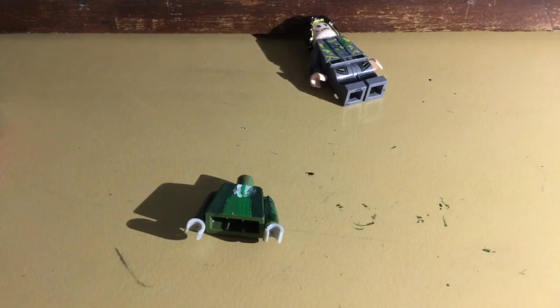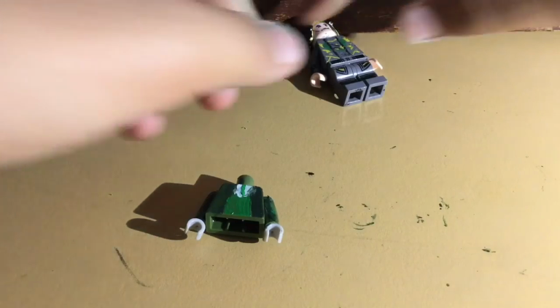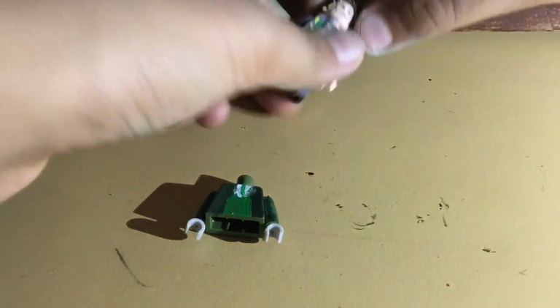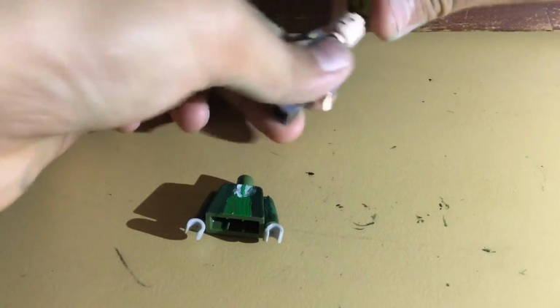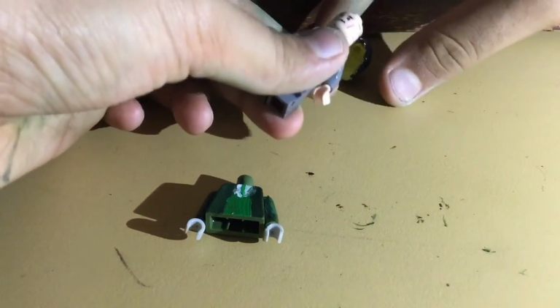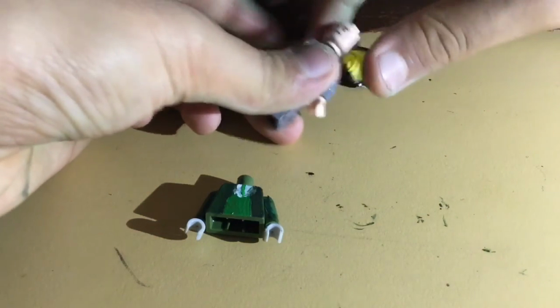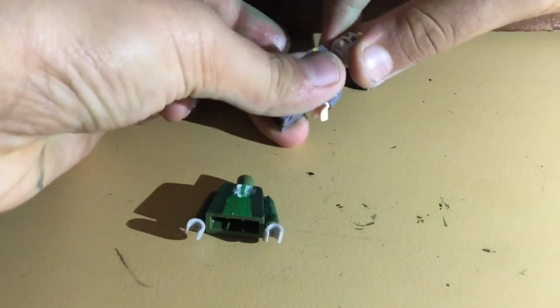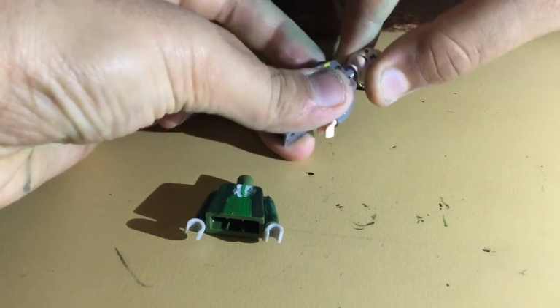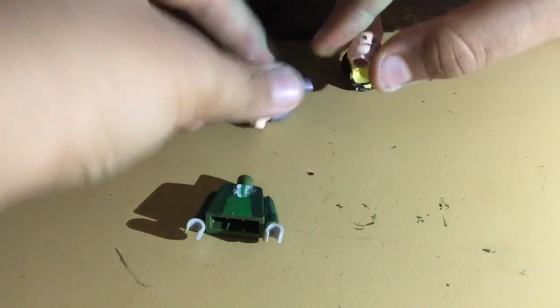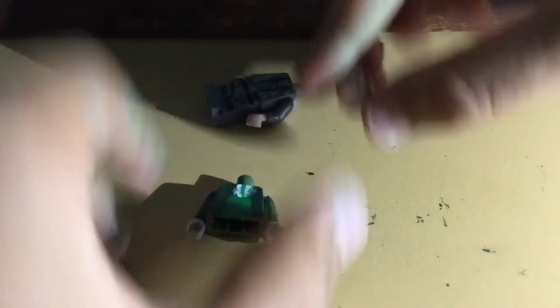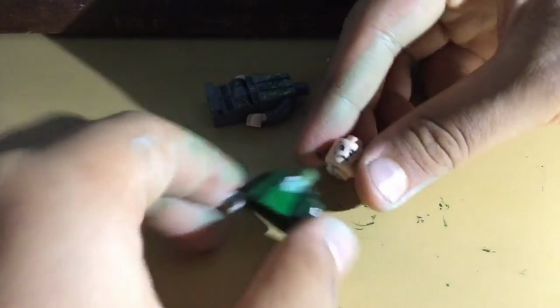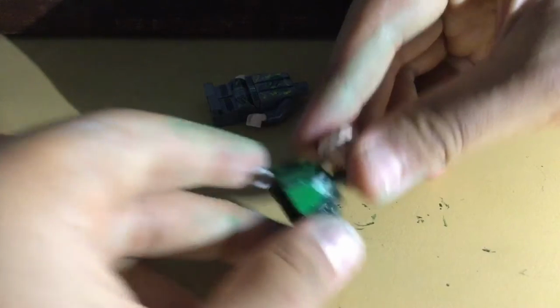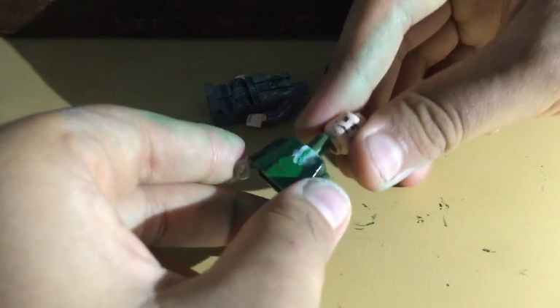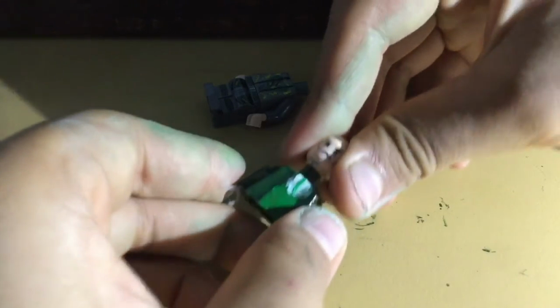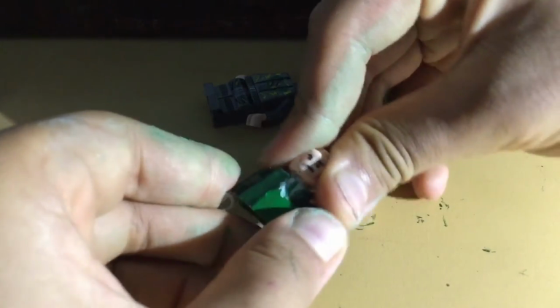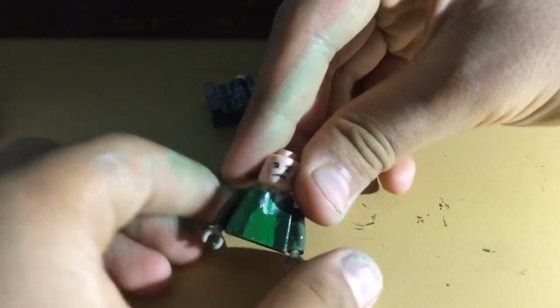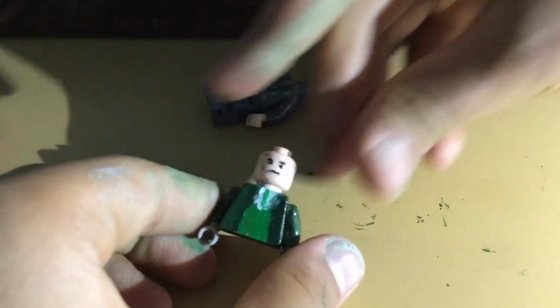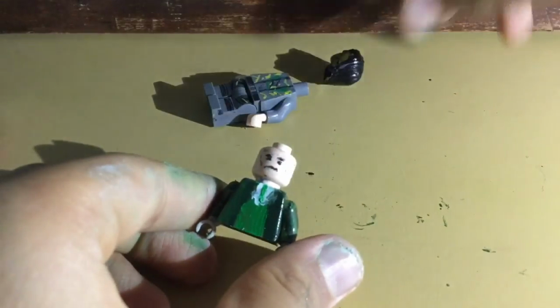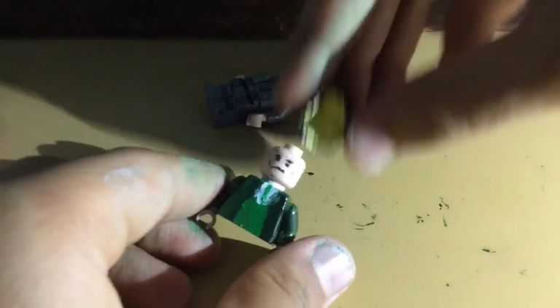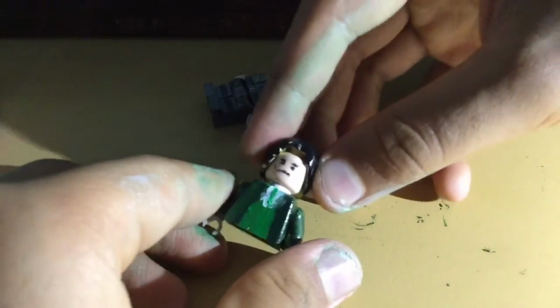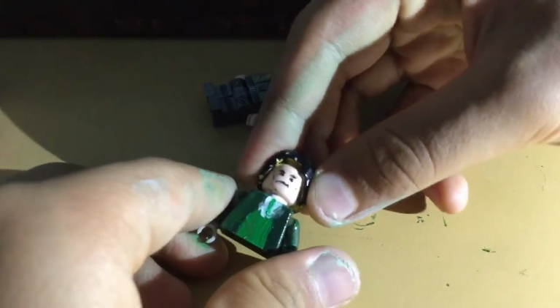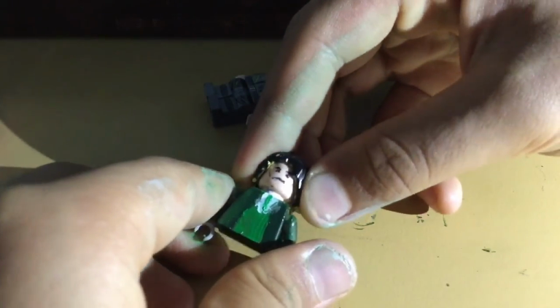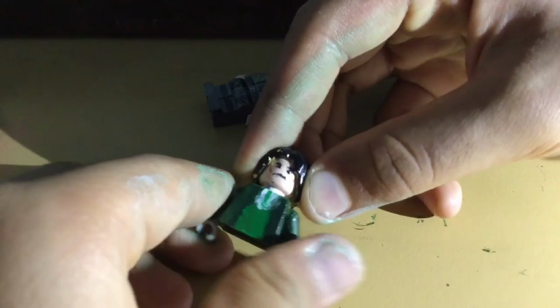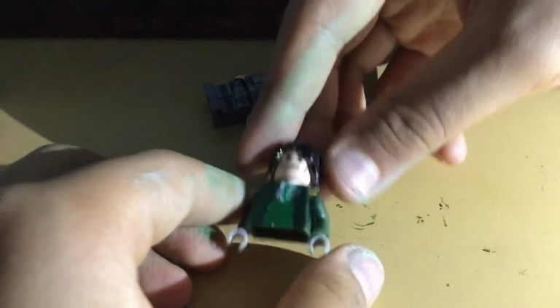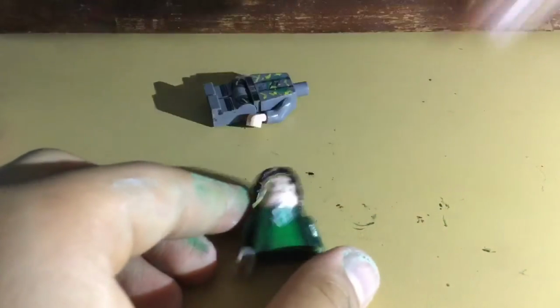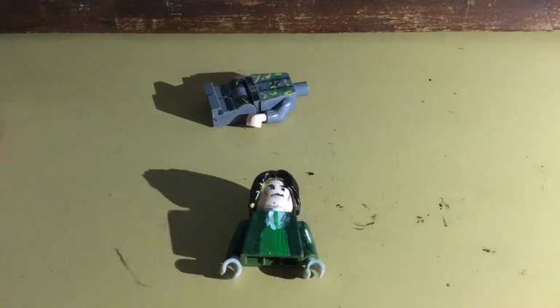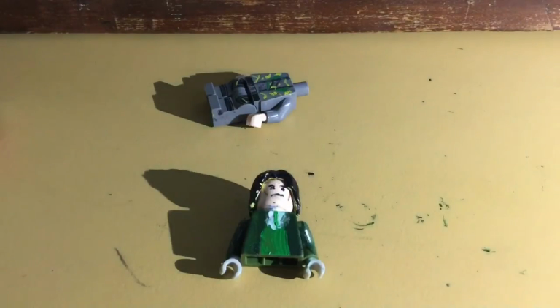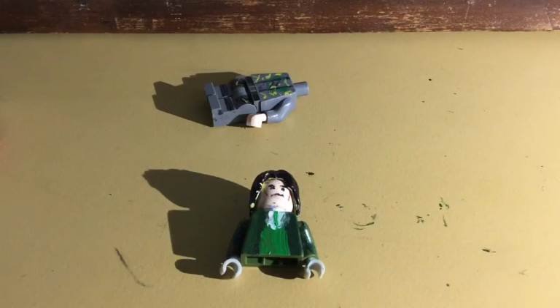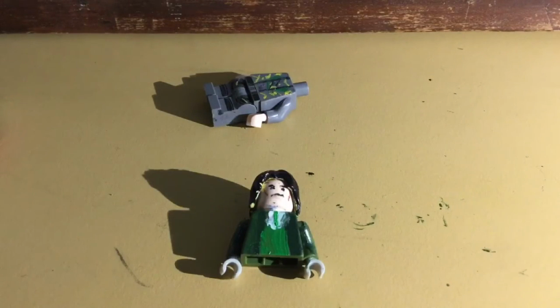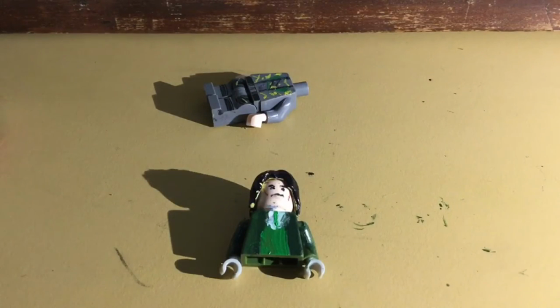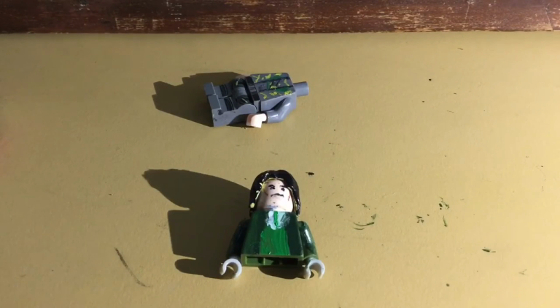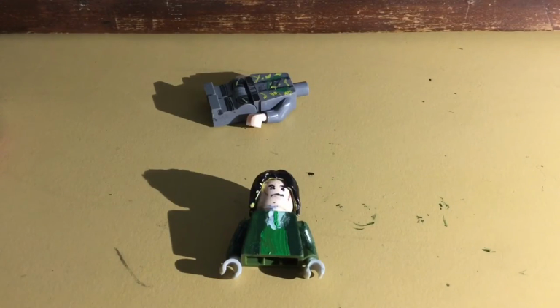I'm going to take this Loki's head off and put it on the new torso I've just made, and put on the hair piece too — the long-haired hair piece. Now the whole torso is almost done.